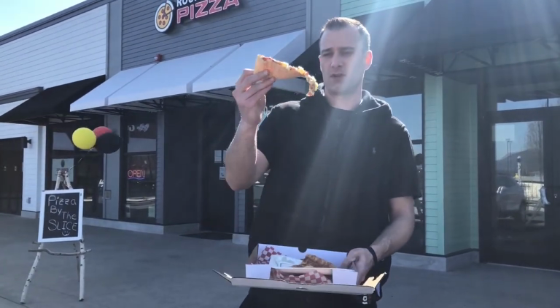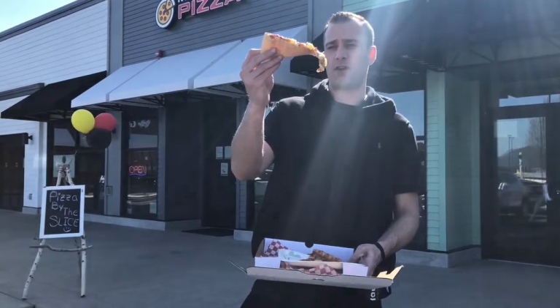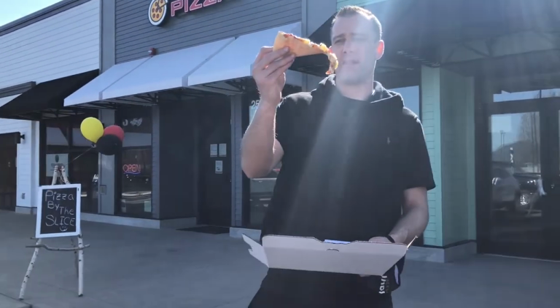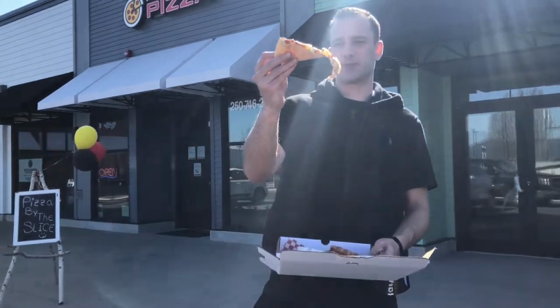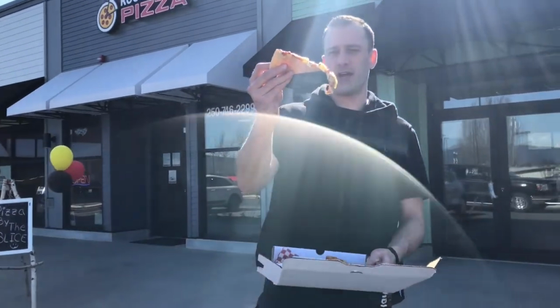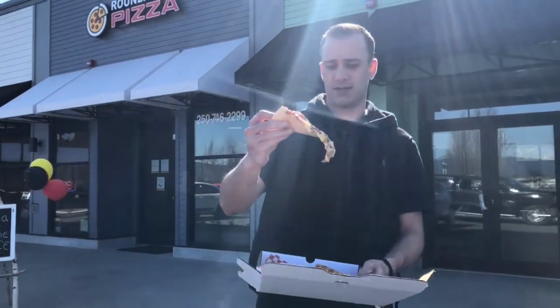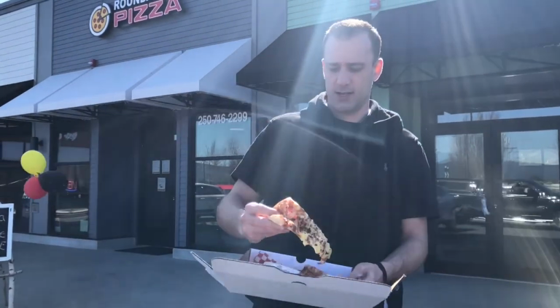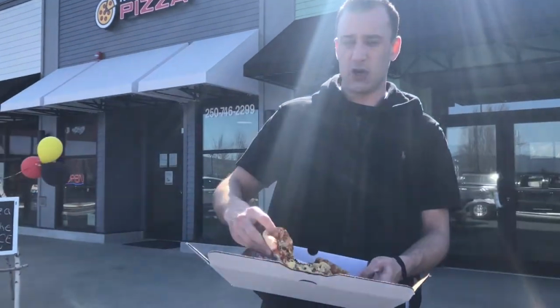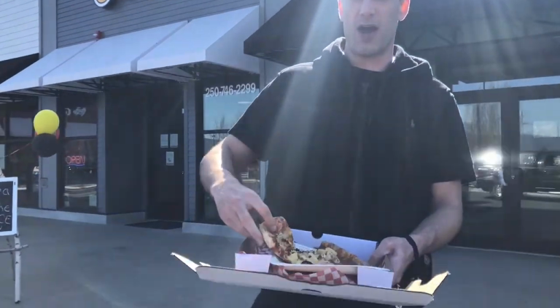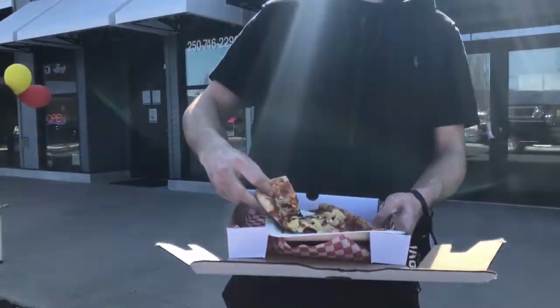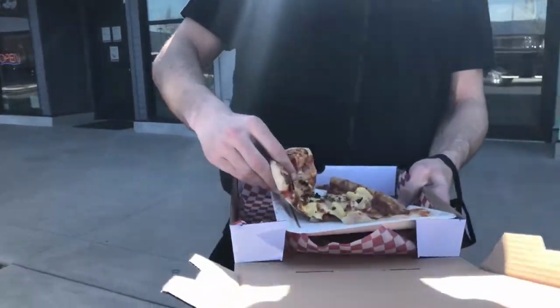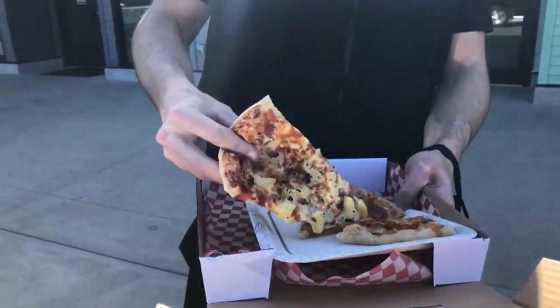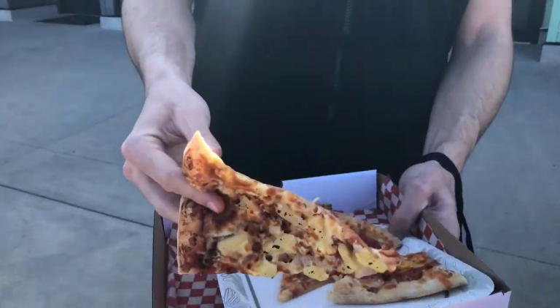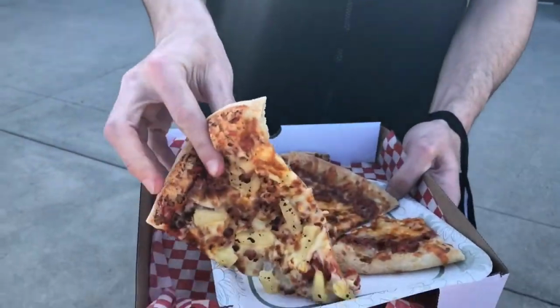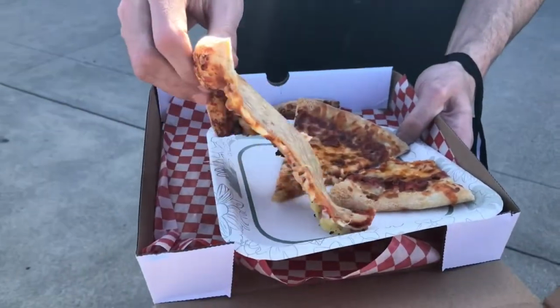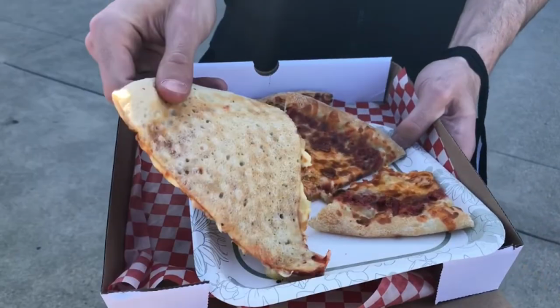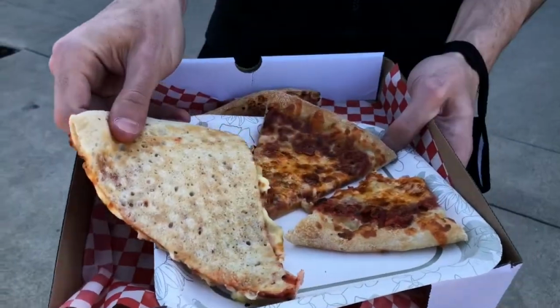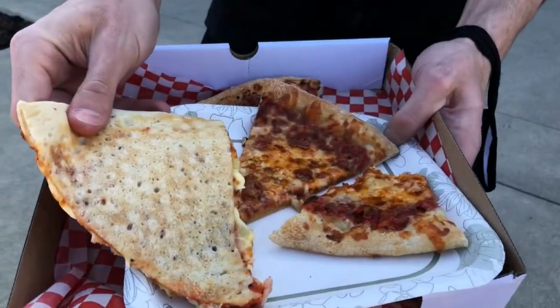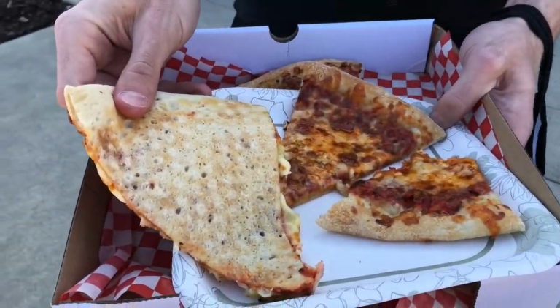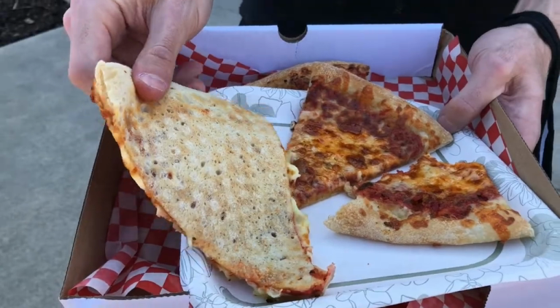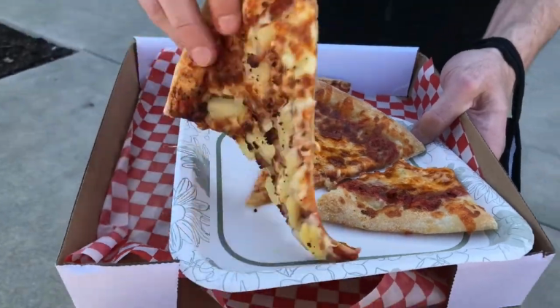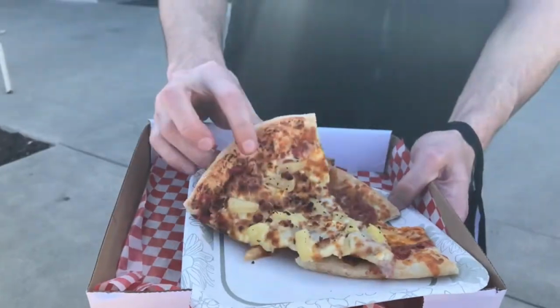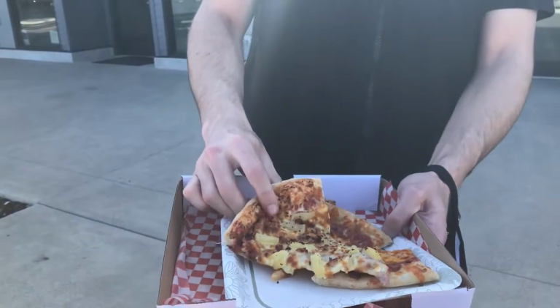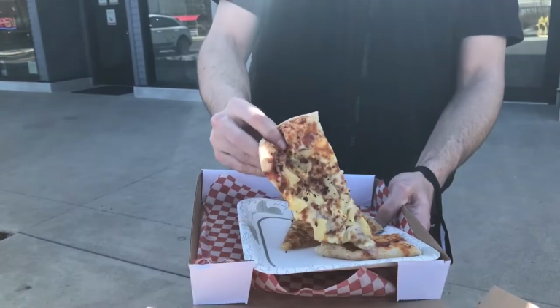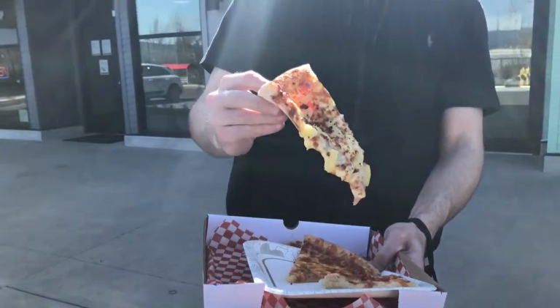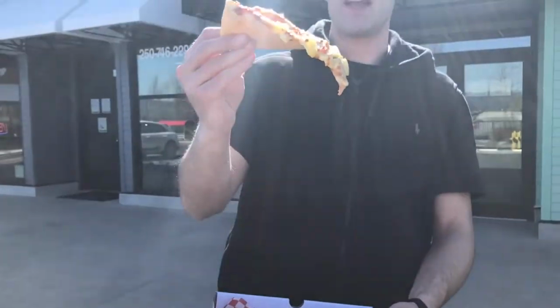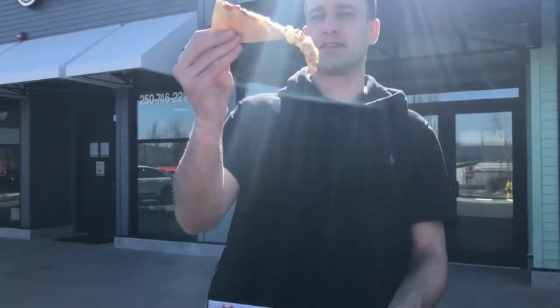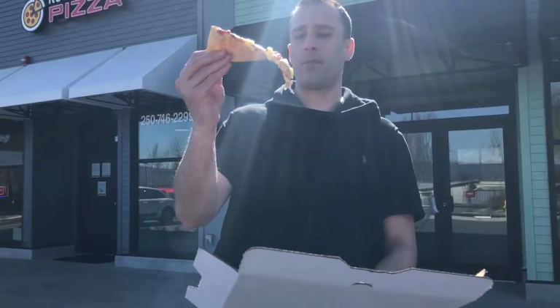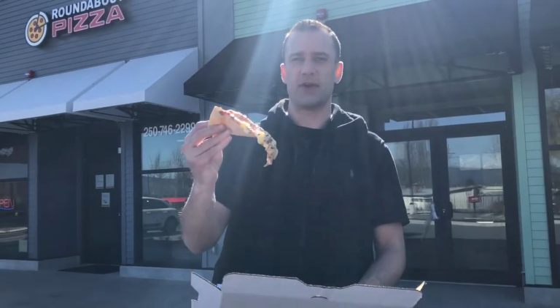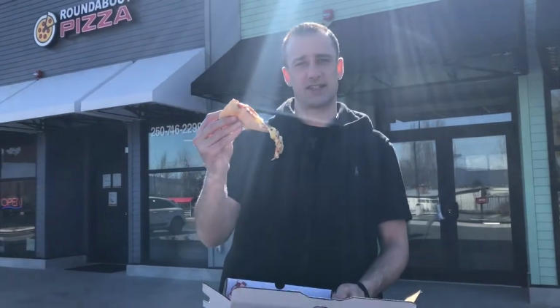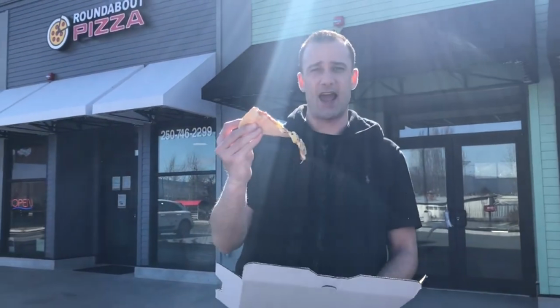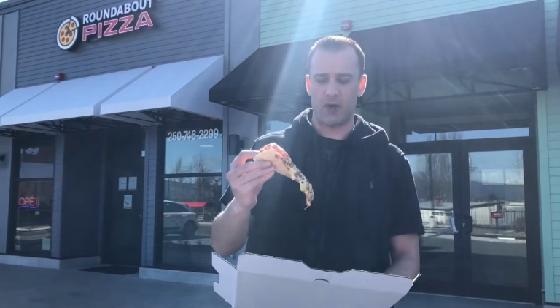Going to flop on that — it looks pretty good. Super hot. Check out the undercarriage there. It definitely has a decent flop on it, but it's kind of heavy as well.